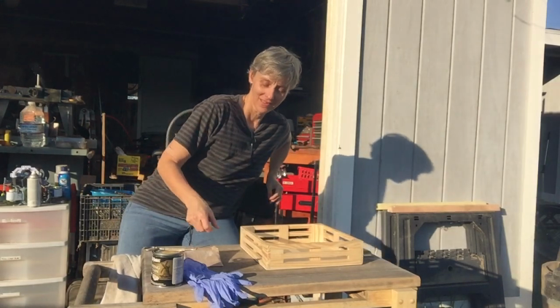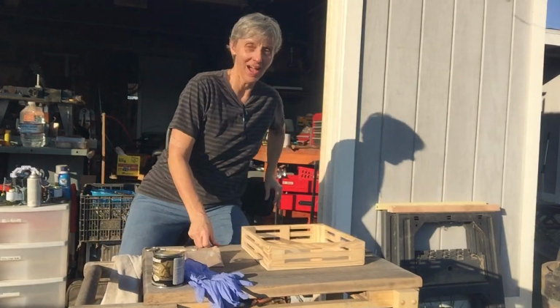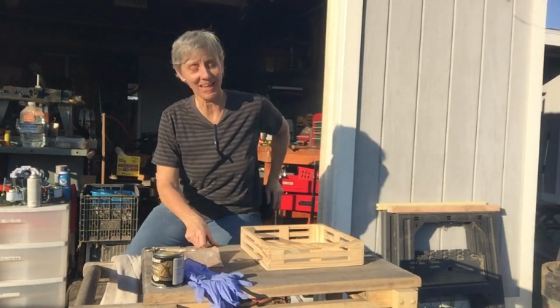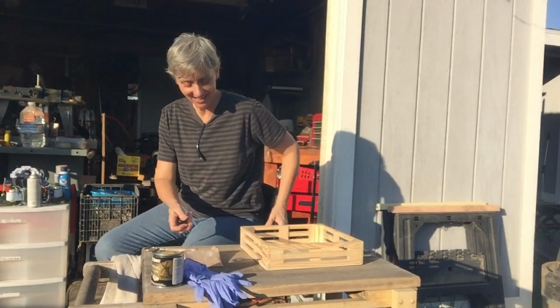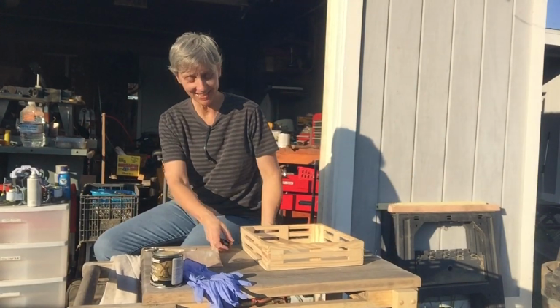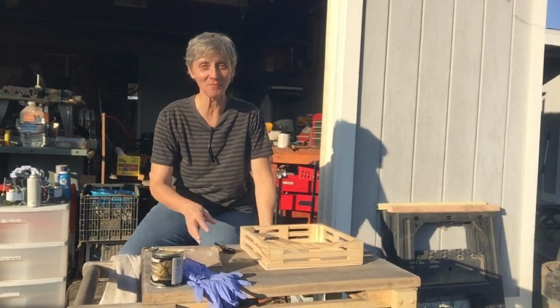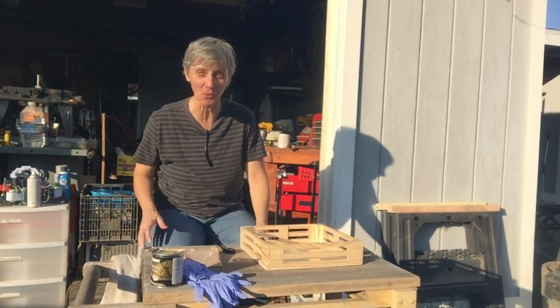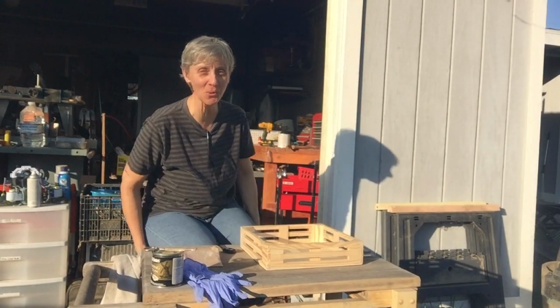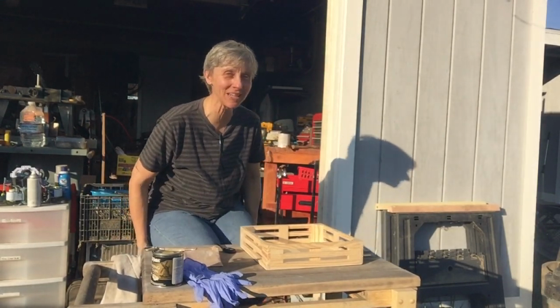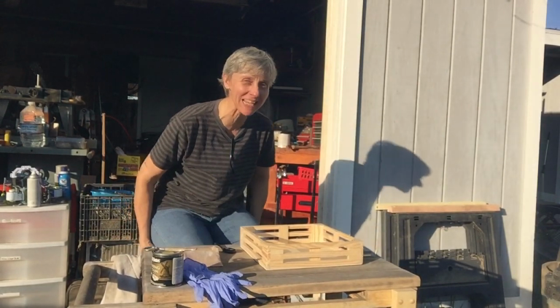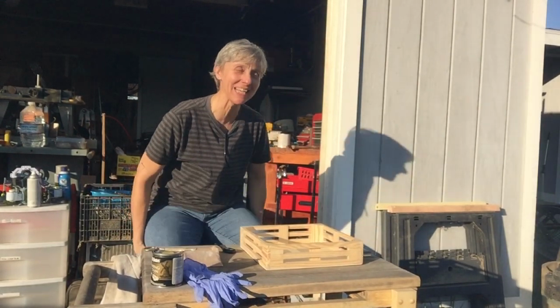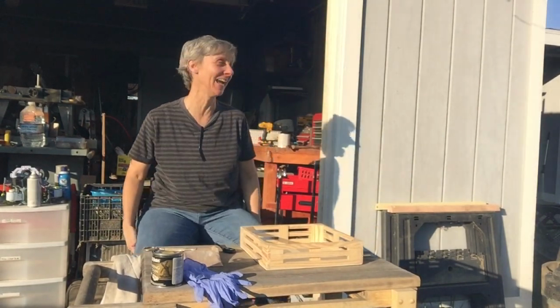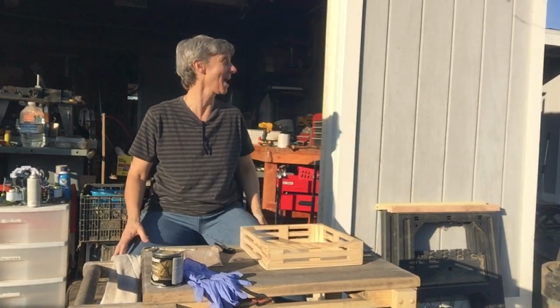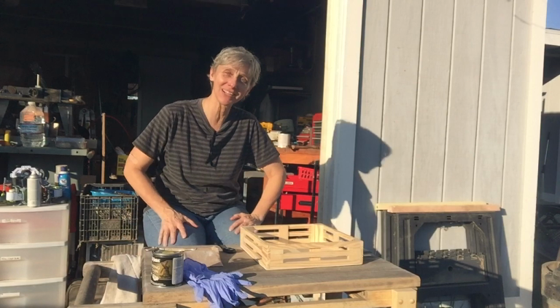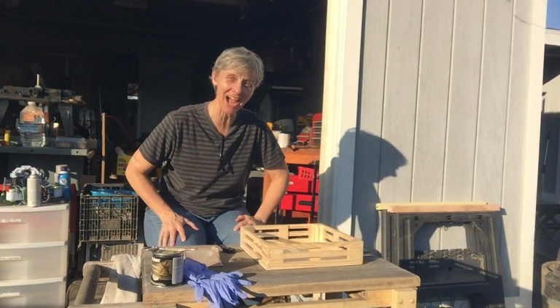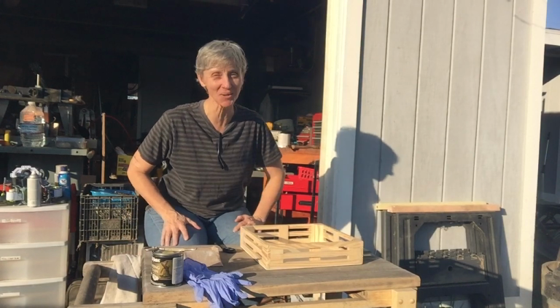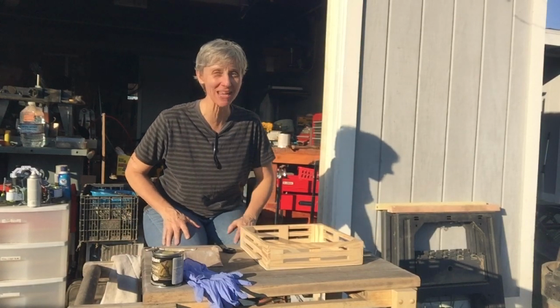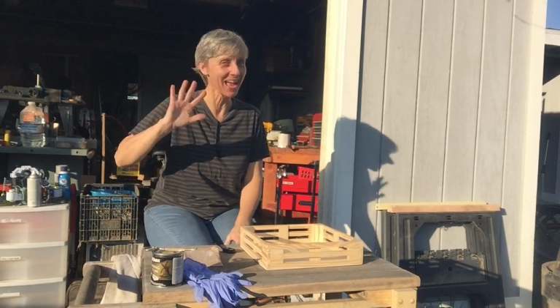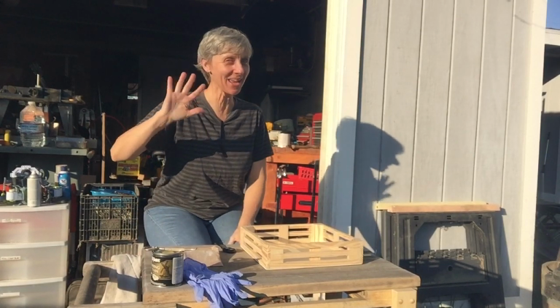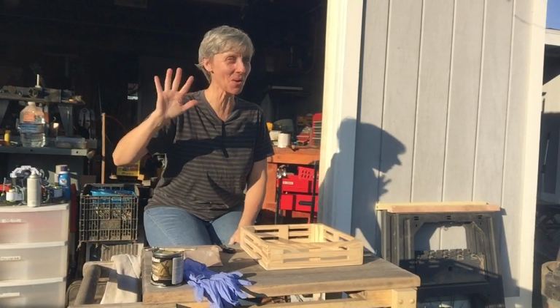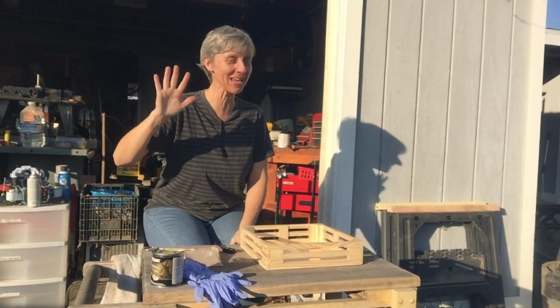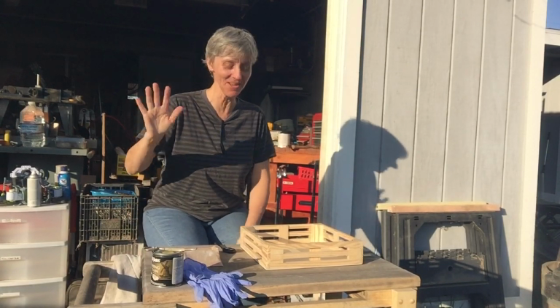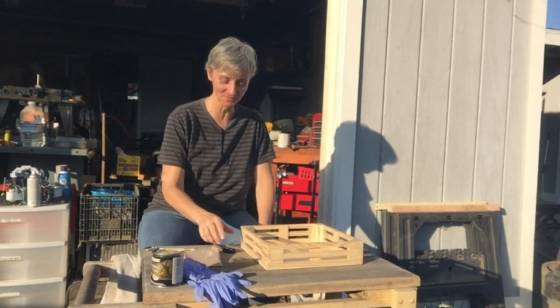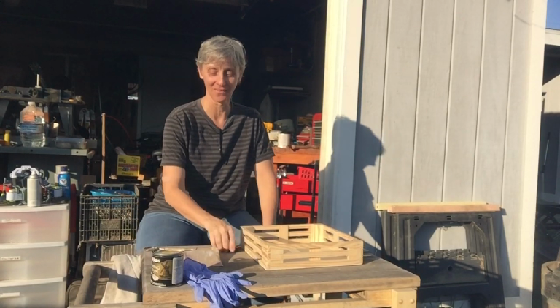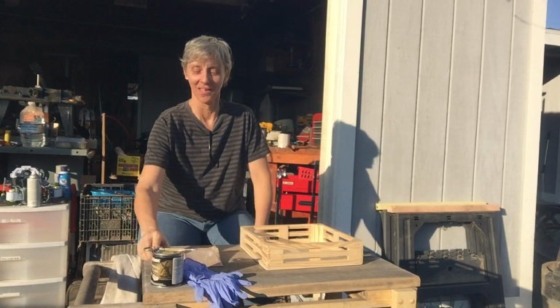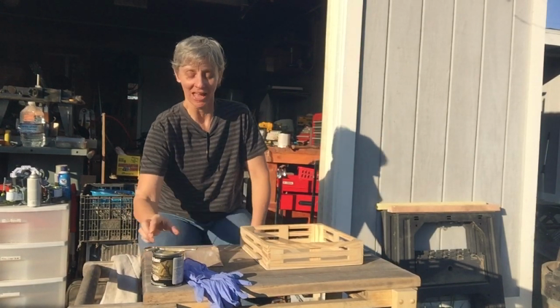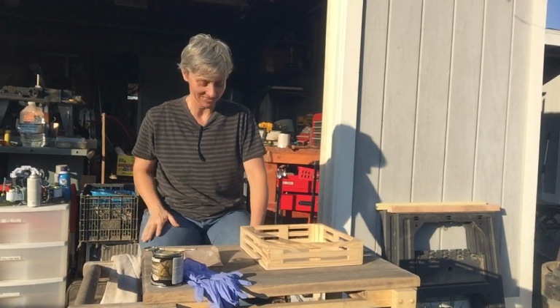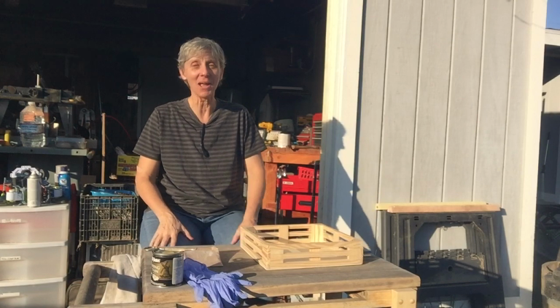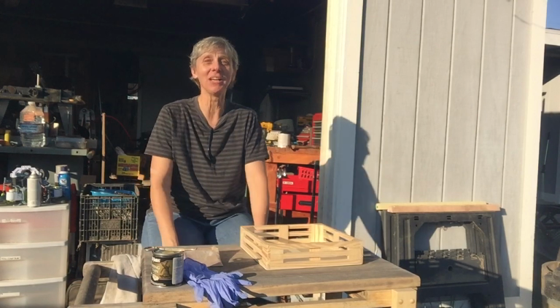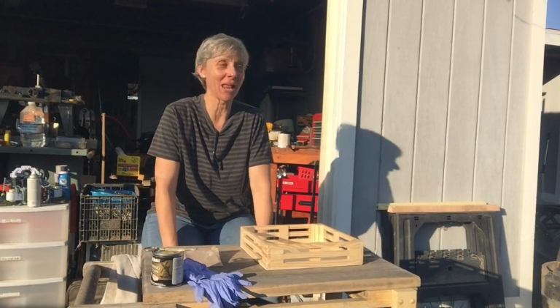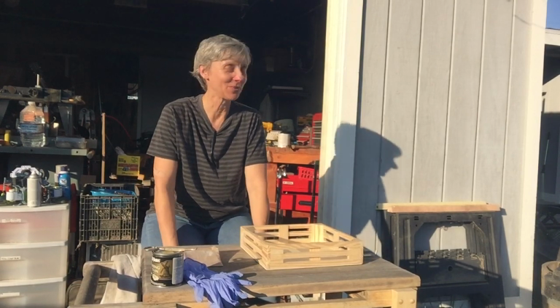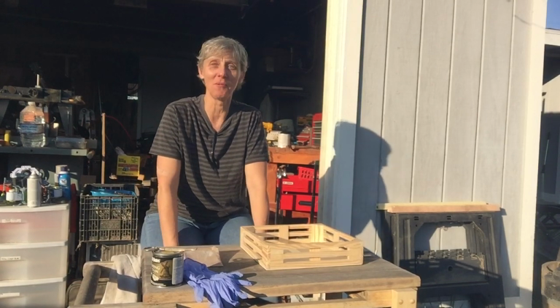Hi again, it's time for Topo TV. Everybody say hi Toby! Hi Toby! Today we're gonna do an episode of Bubbies Workshop.